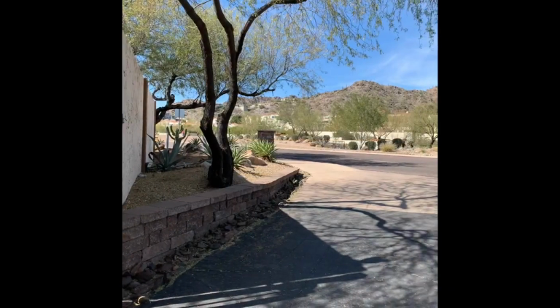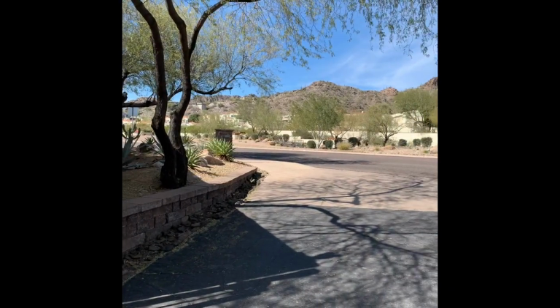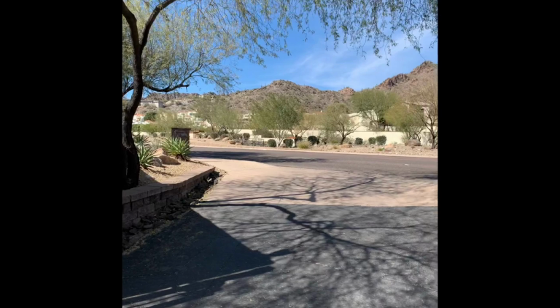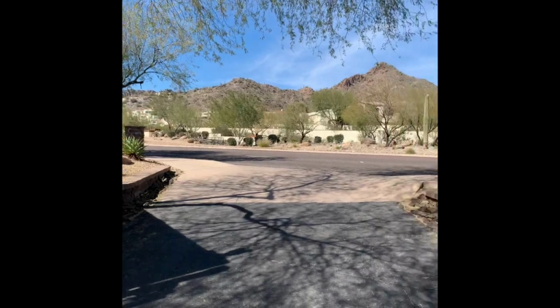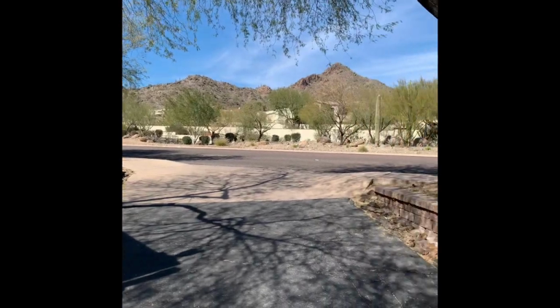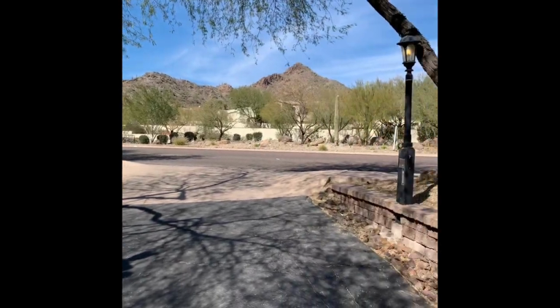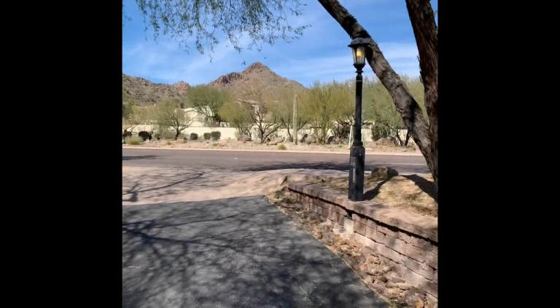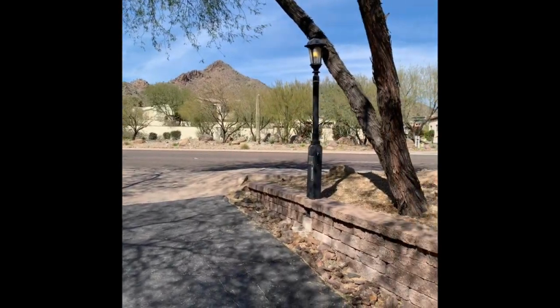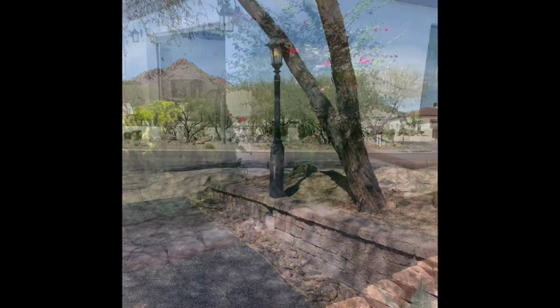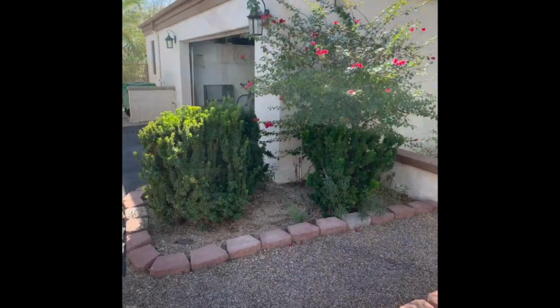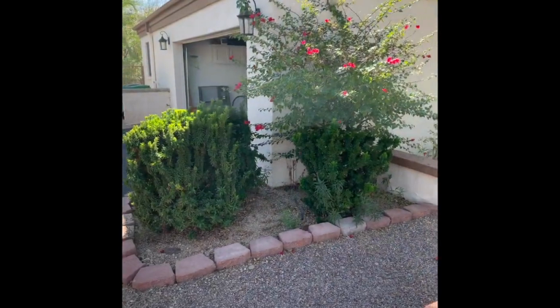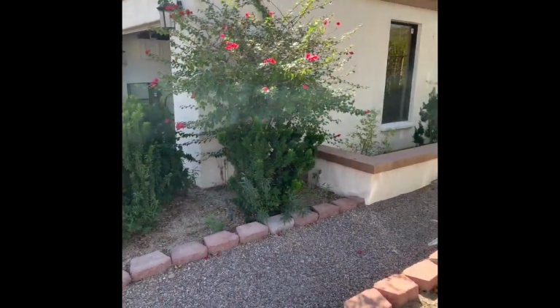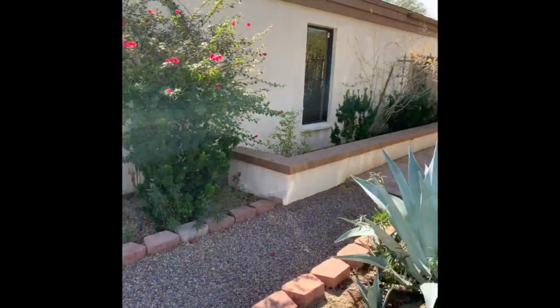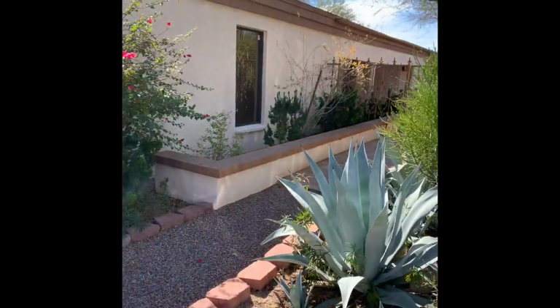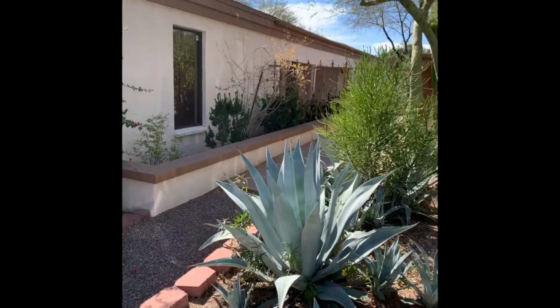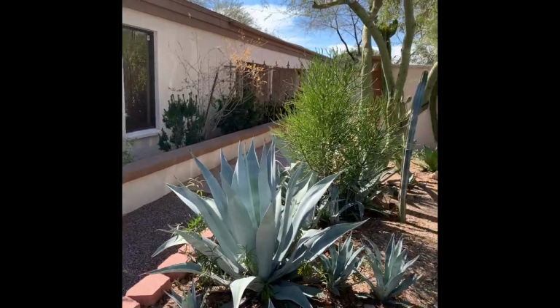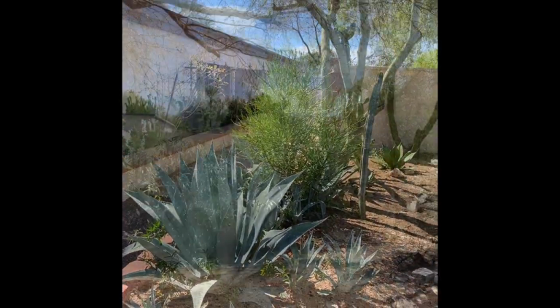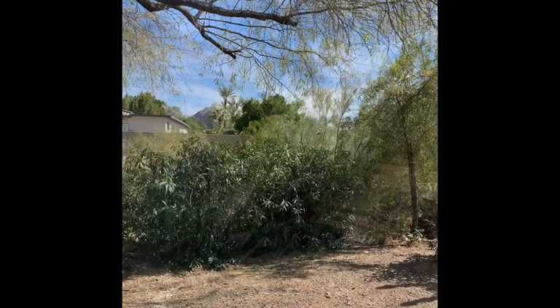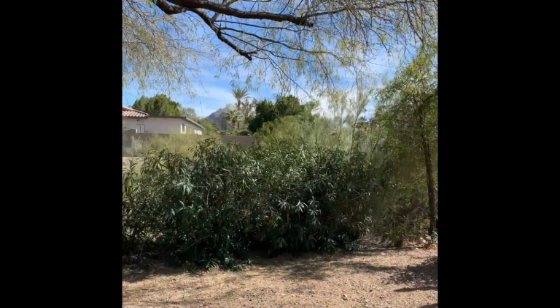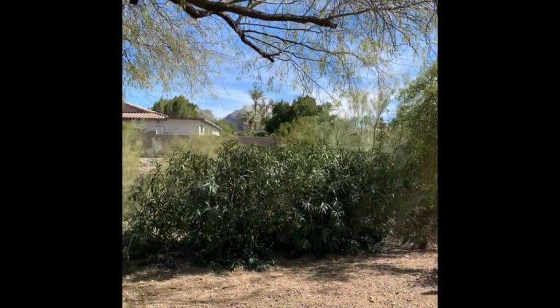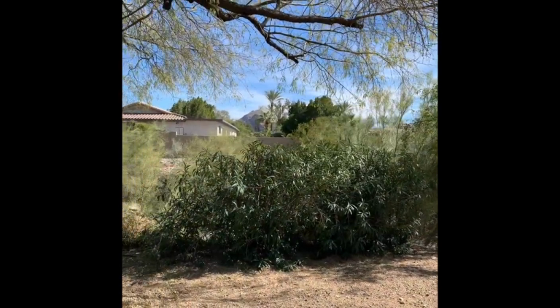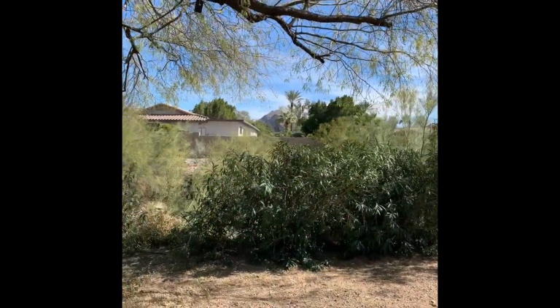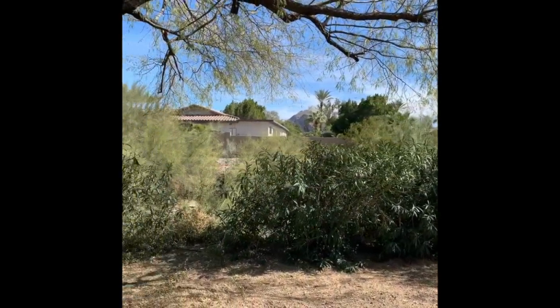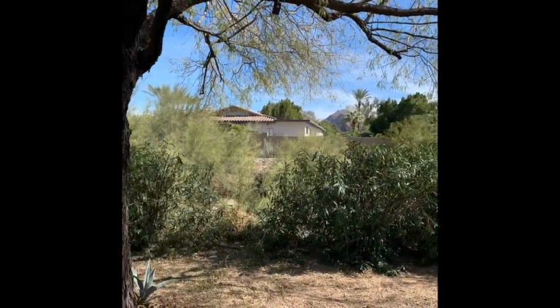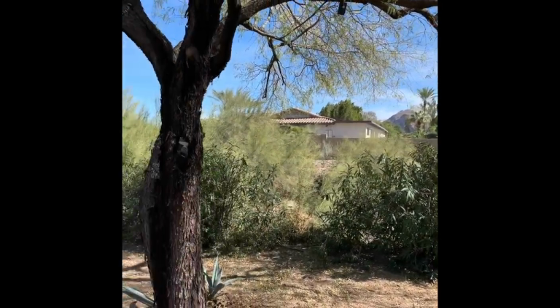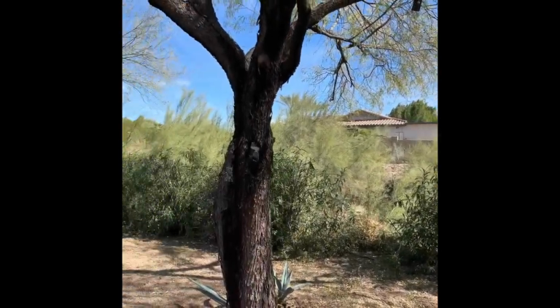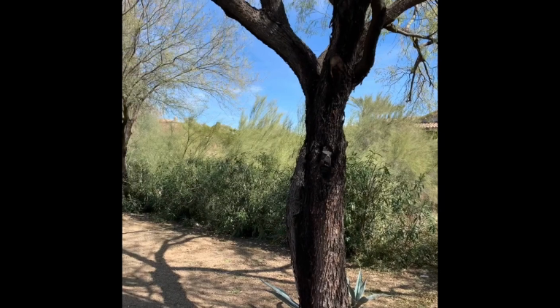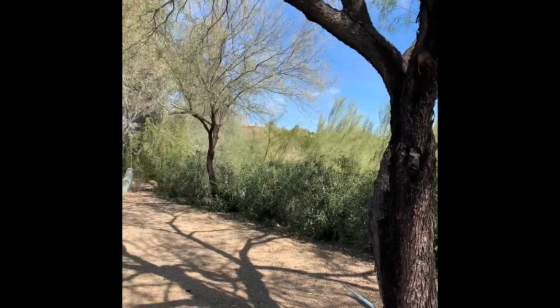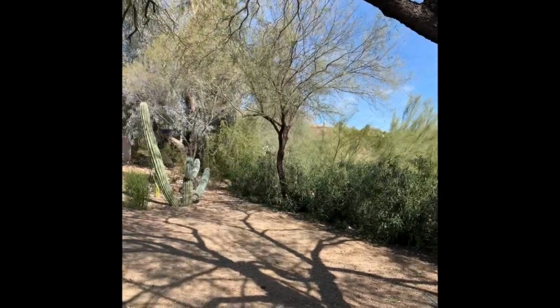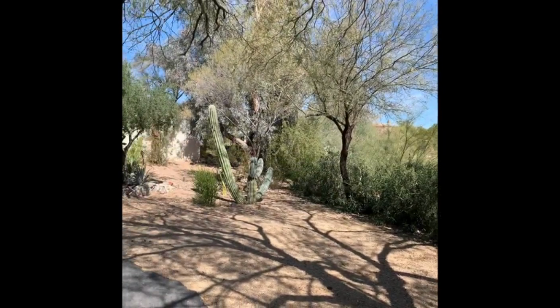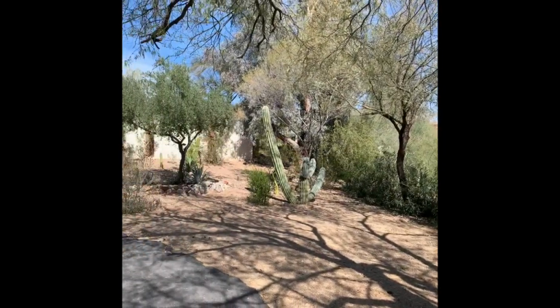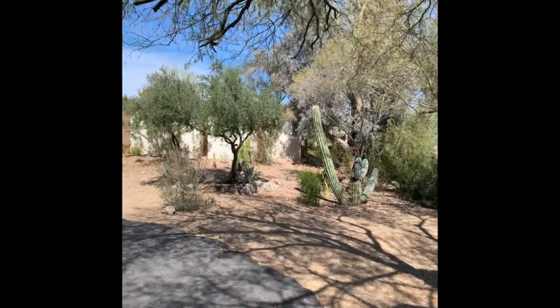Welcome home to a secluded garden oasis in the coveted 85253 zip code of Paradise Valley, Arizona. This home sits on over an acre, tucked into the beautiful mountainous town of Paradise Valley.